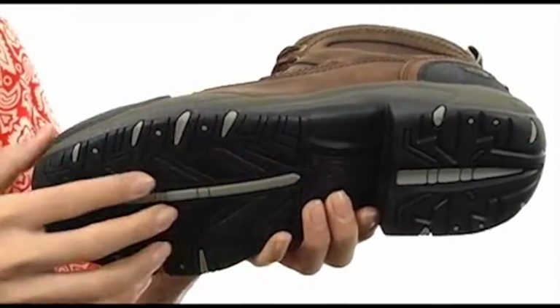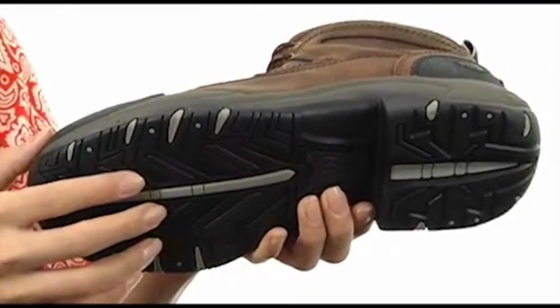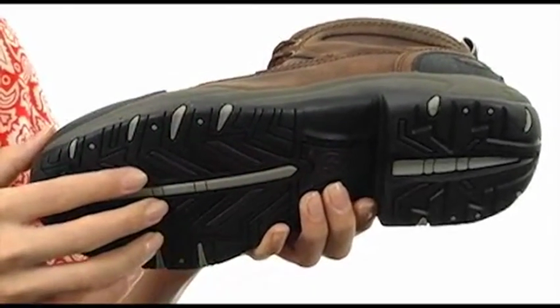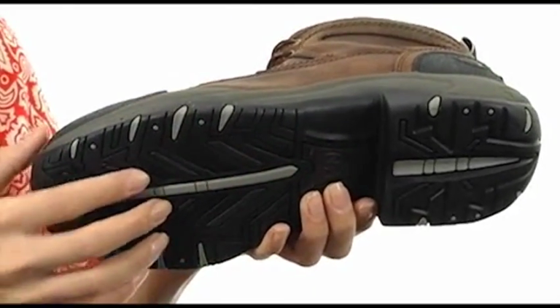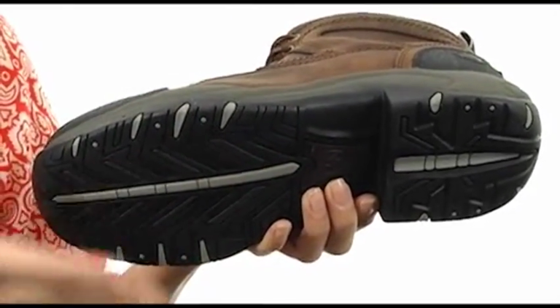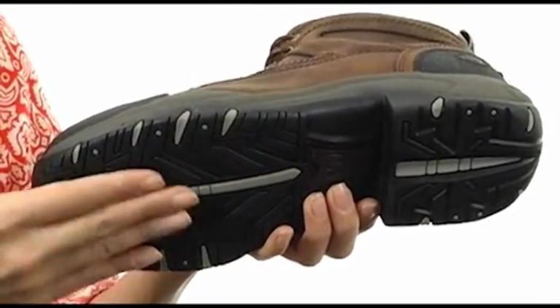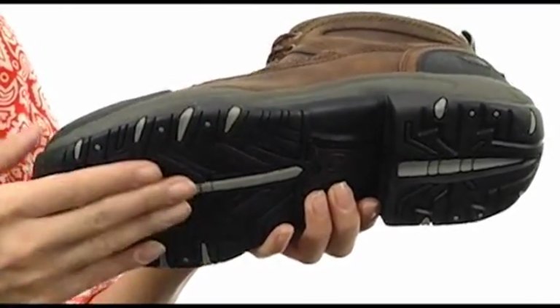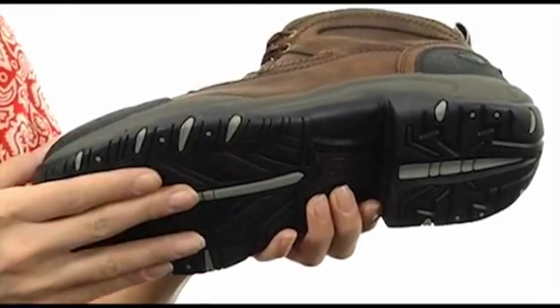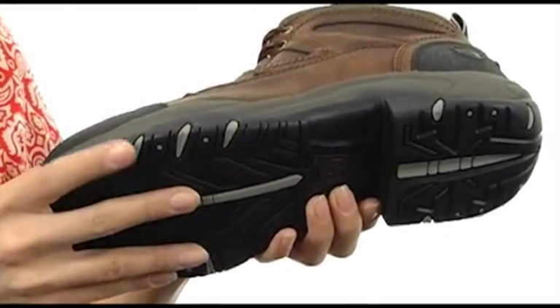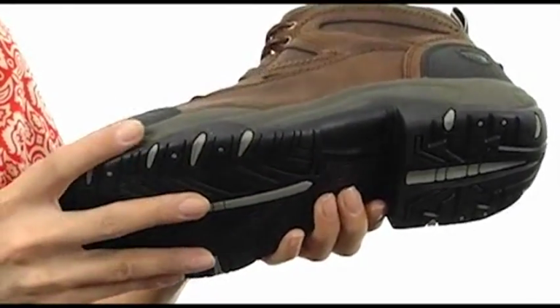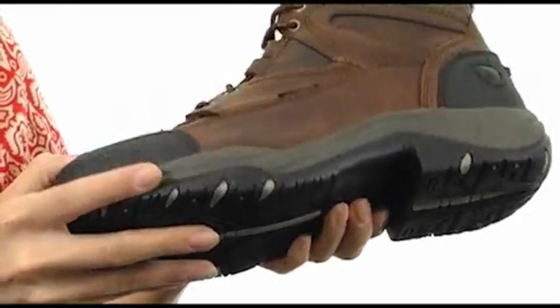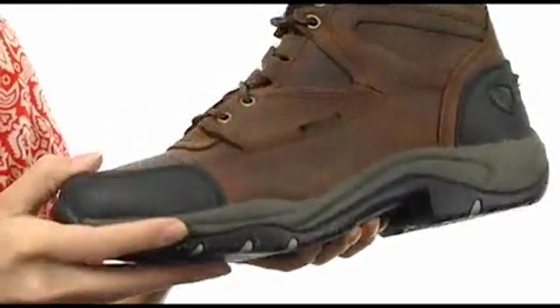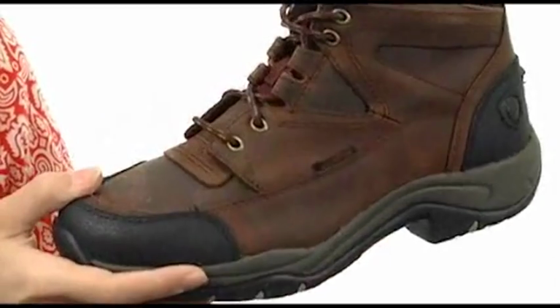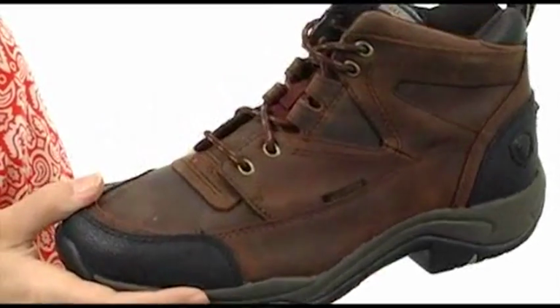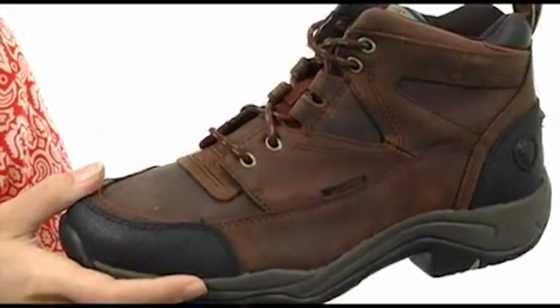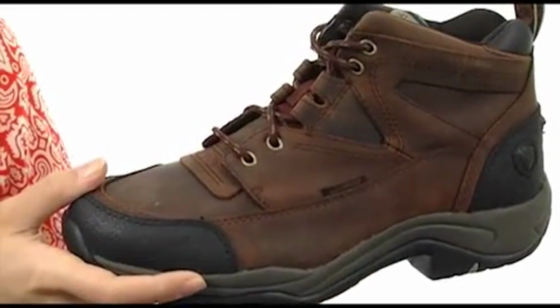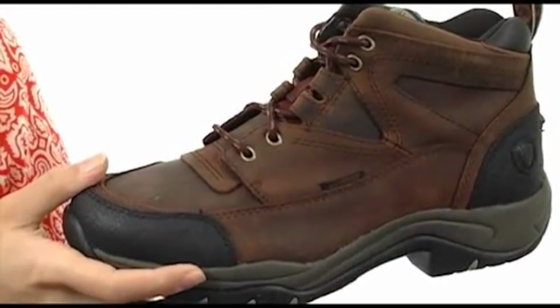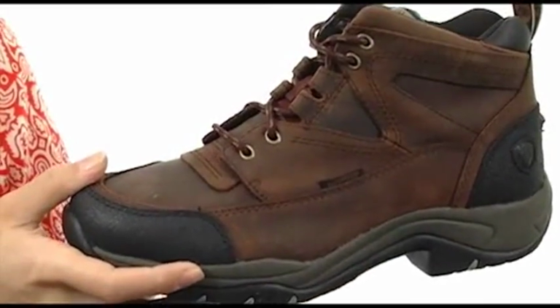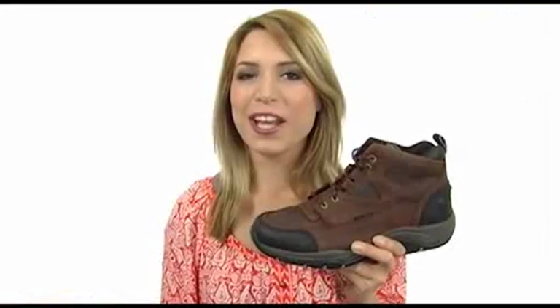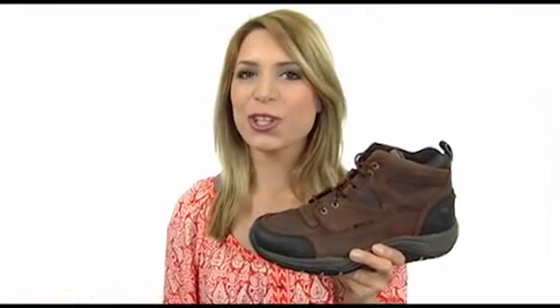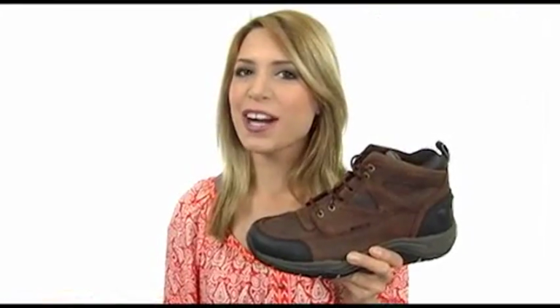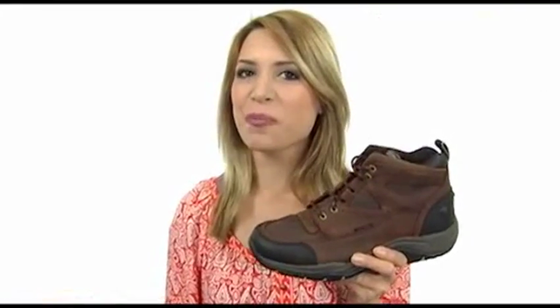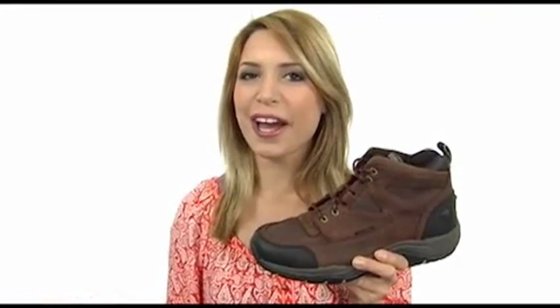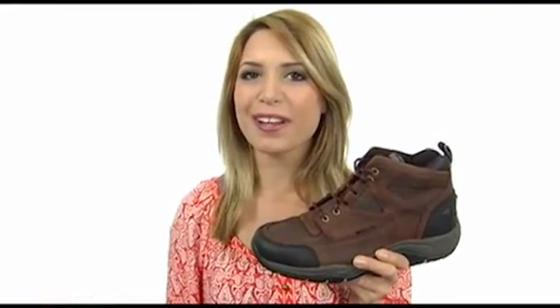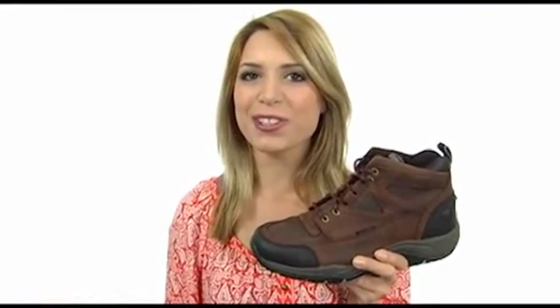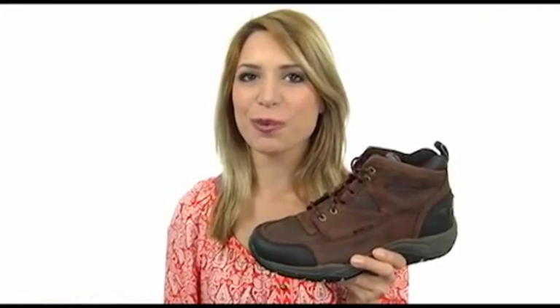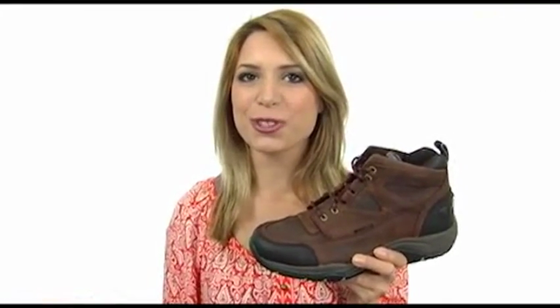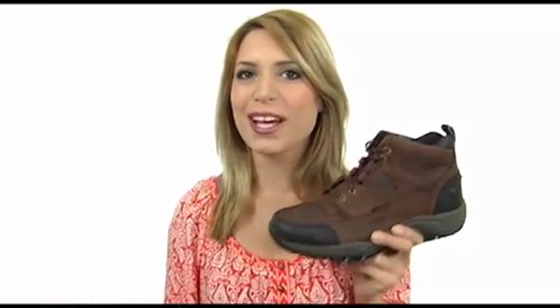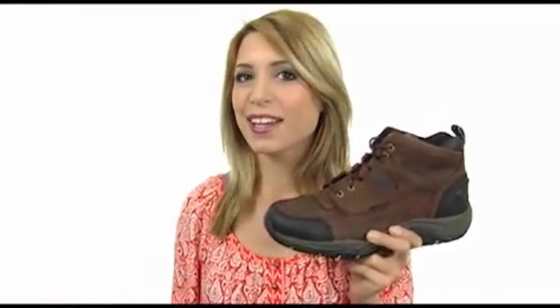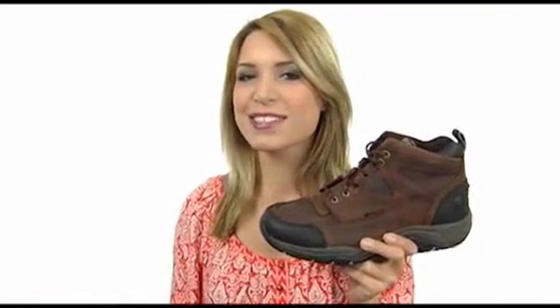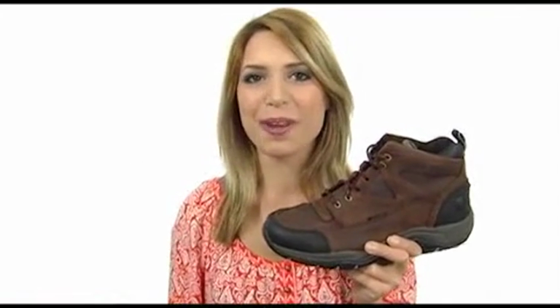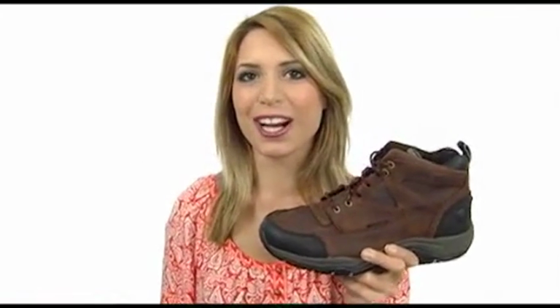These have a lightweight EVA midsole as well as ATS technology that's going to provide you with stability. And it has the DuraTread outsole for durability. Make sure you've got some reliable and durable shoes like these from Ariat.